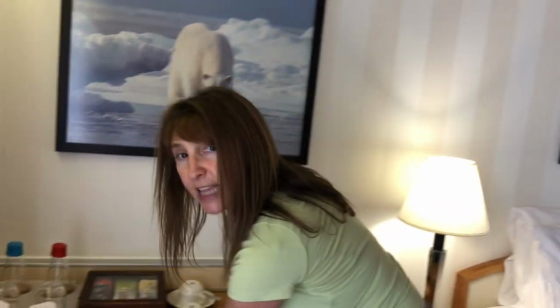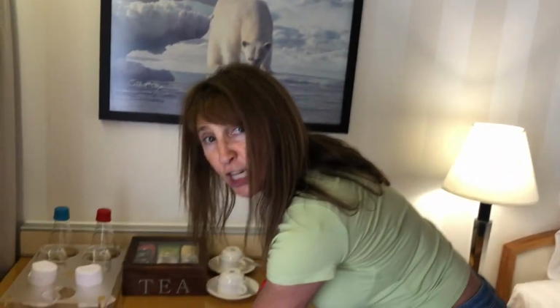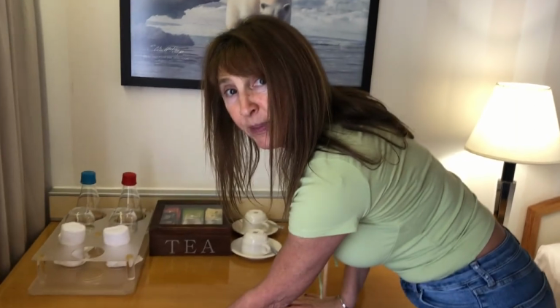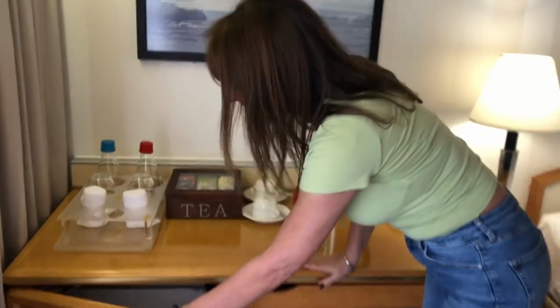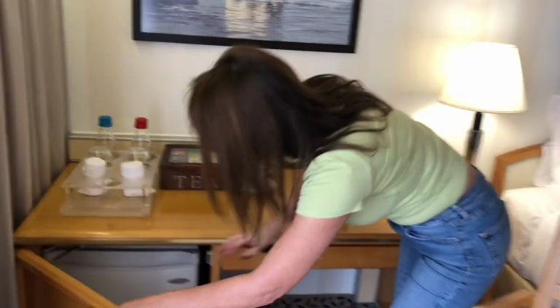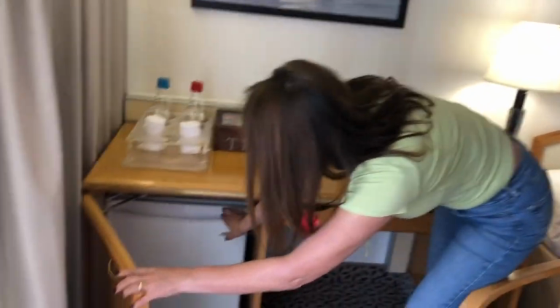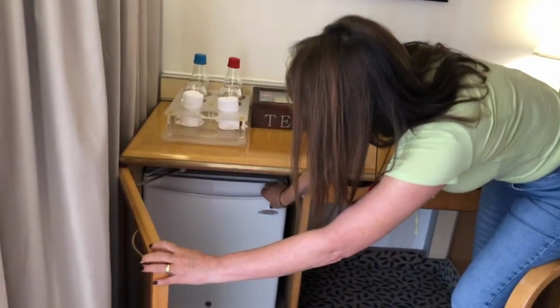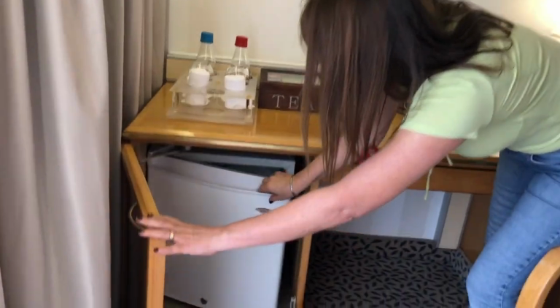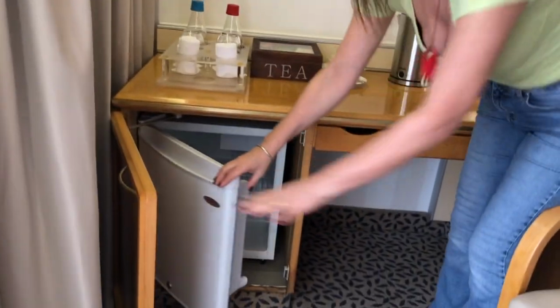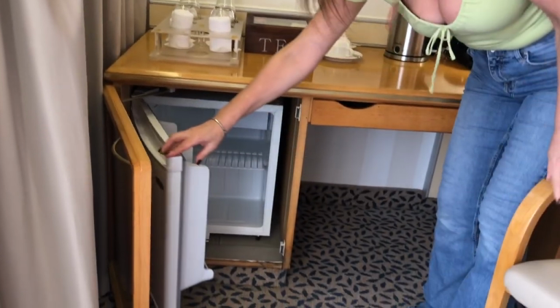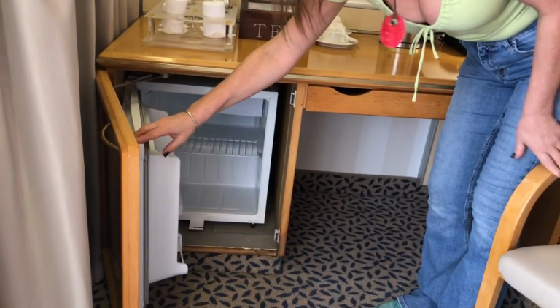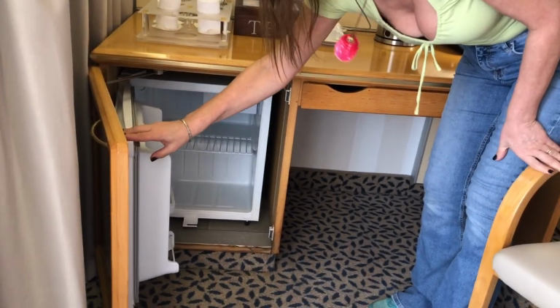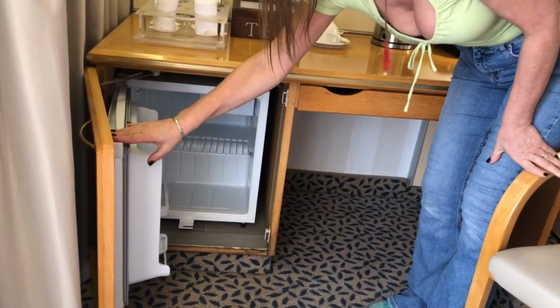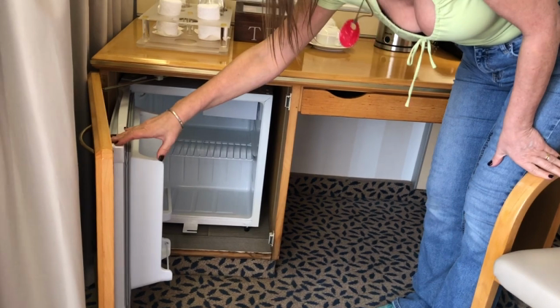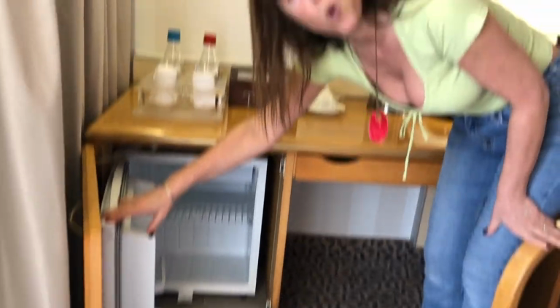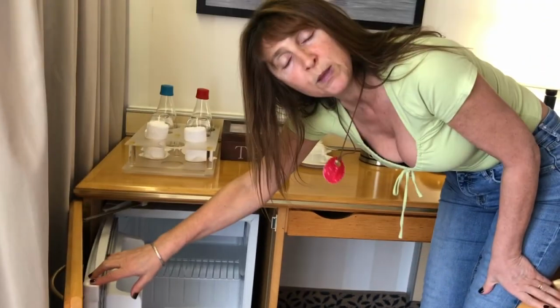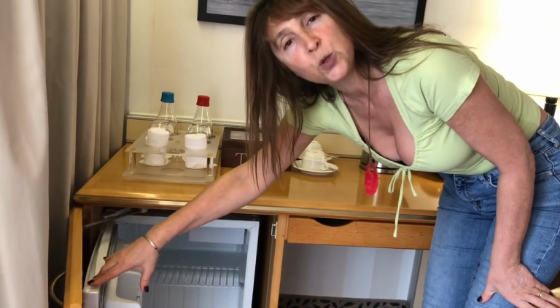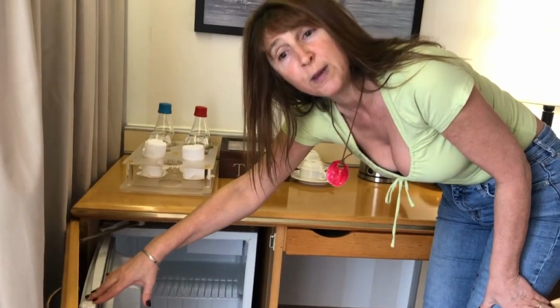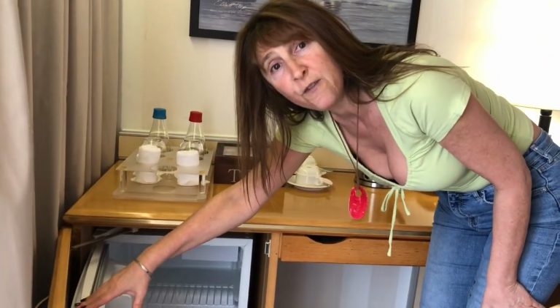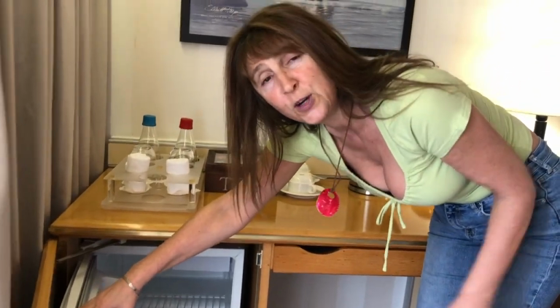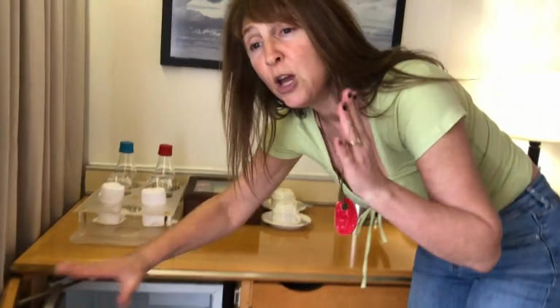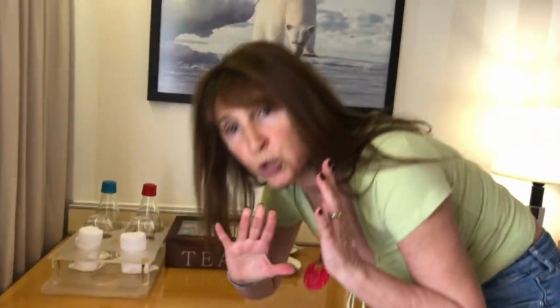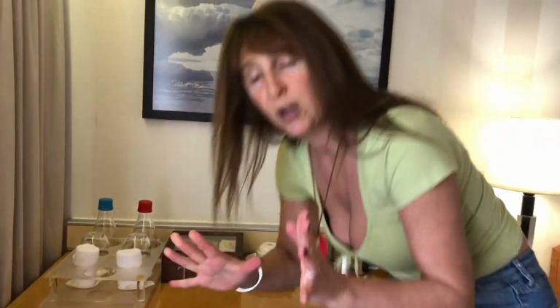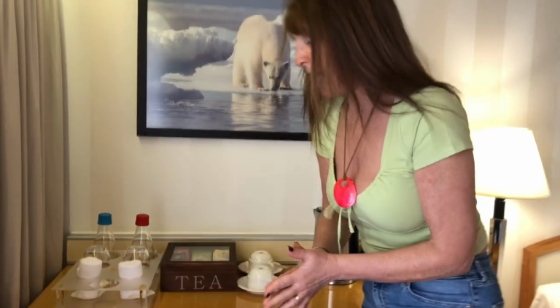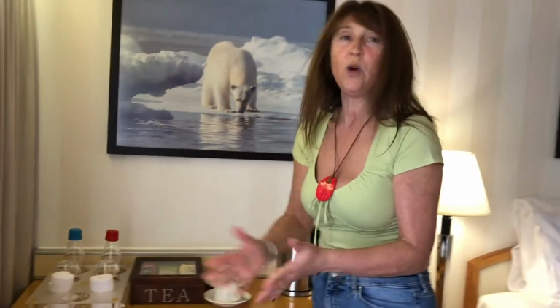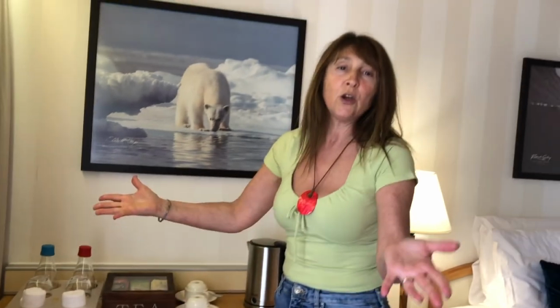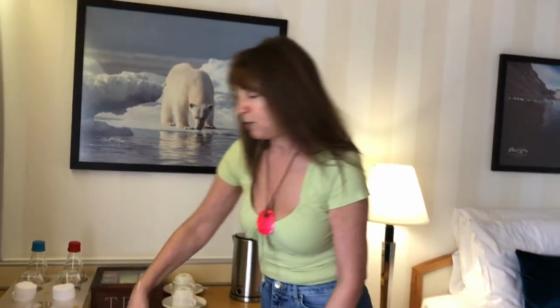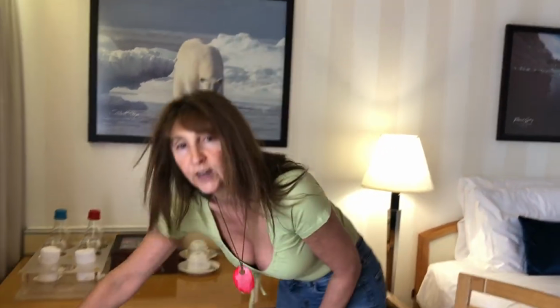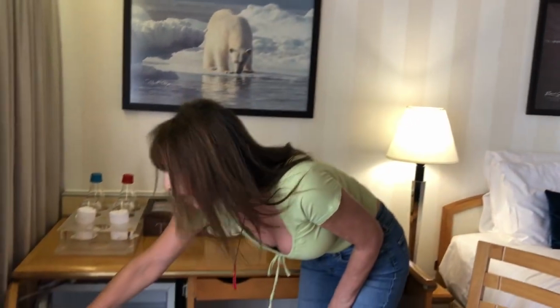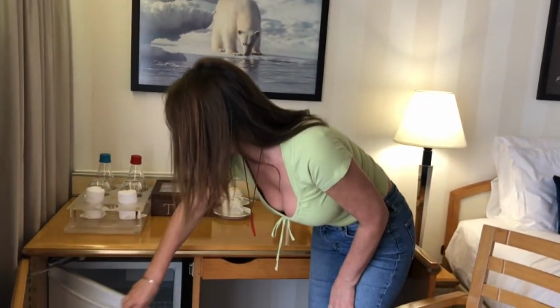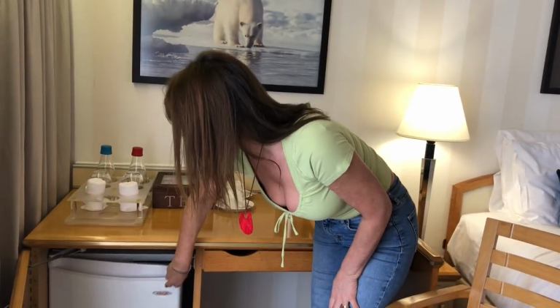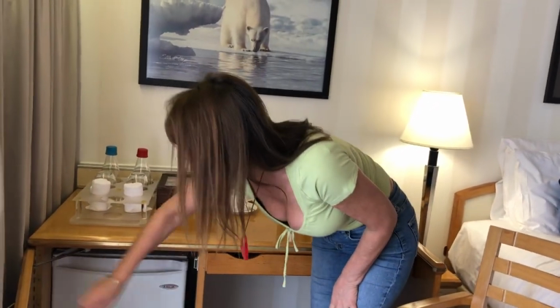There is a fridge here. It's empty because everything is included — you have free wine with meals, free beer, and free soft drinks as well. So there's really no need to fill up that mini fridge.